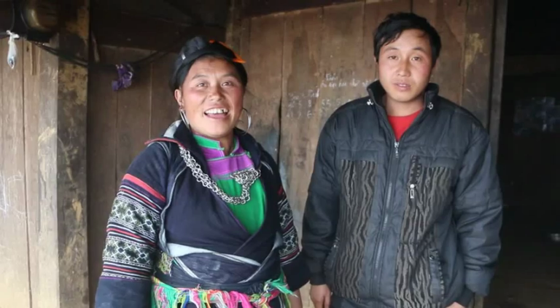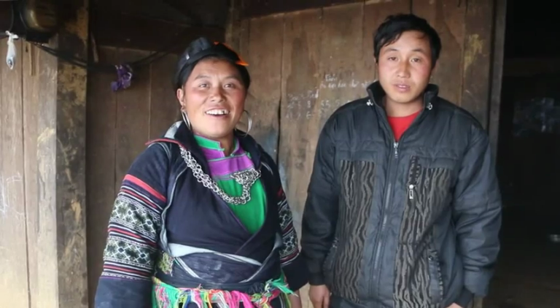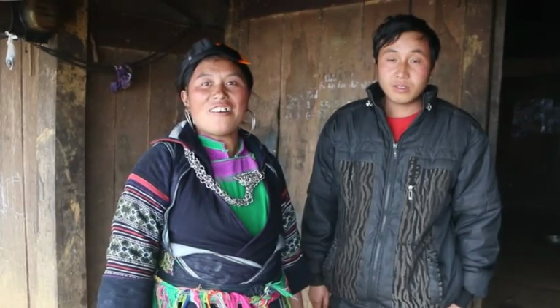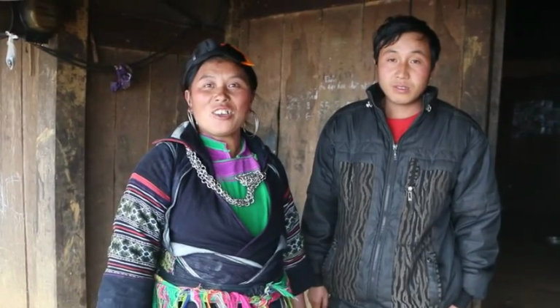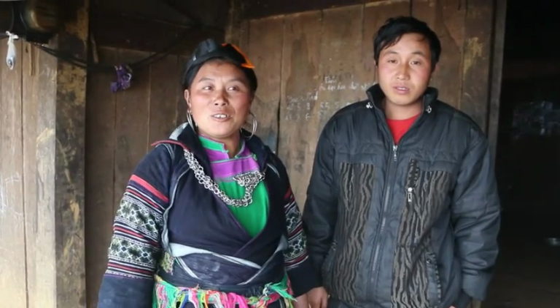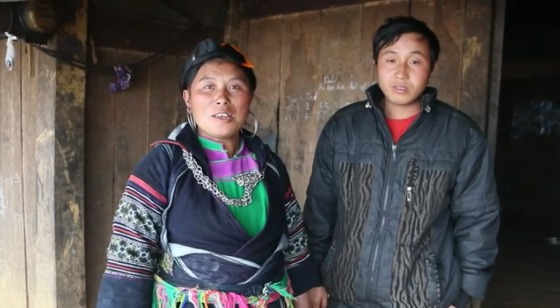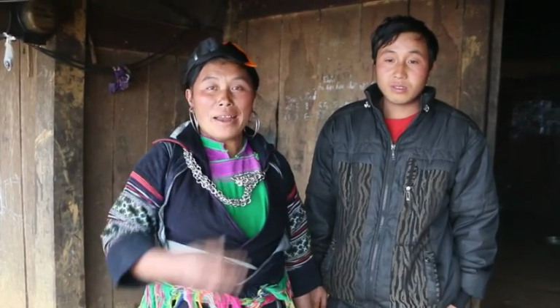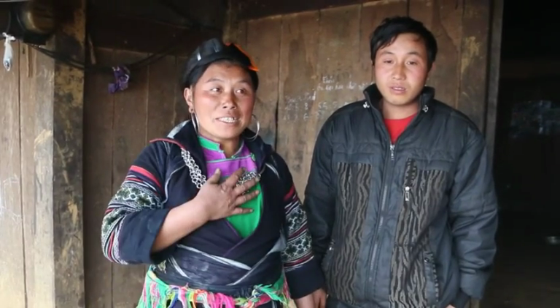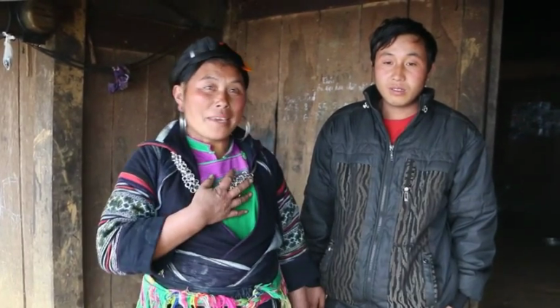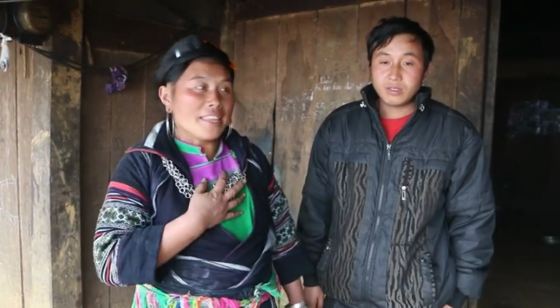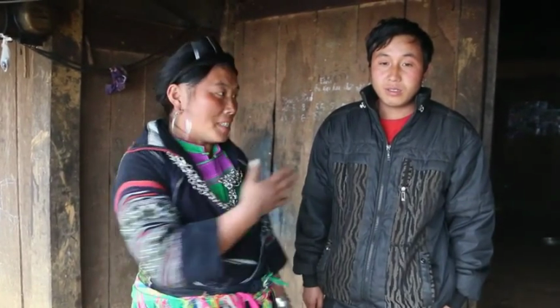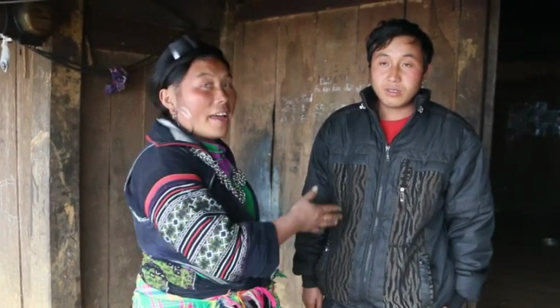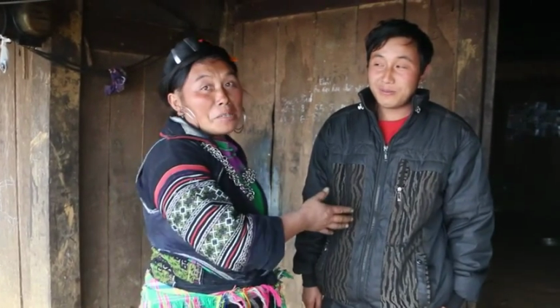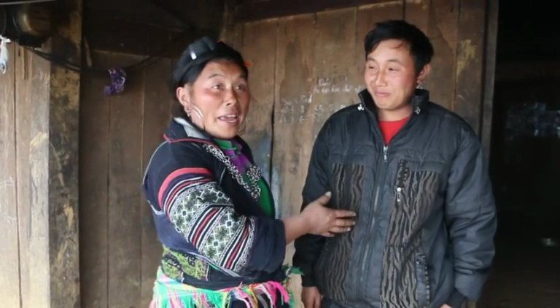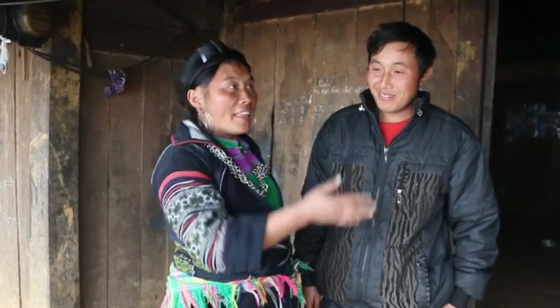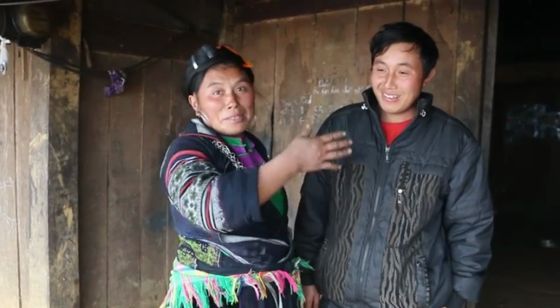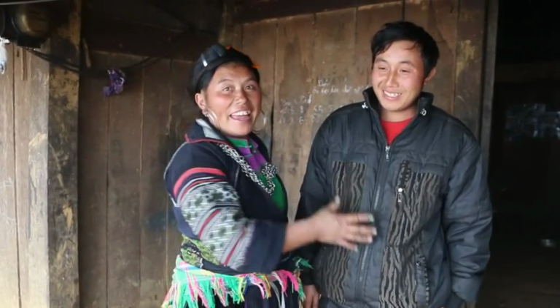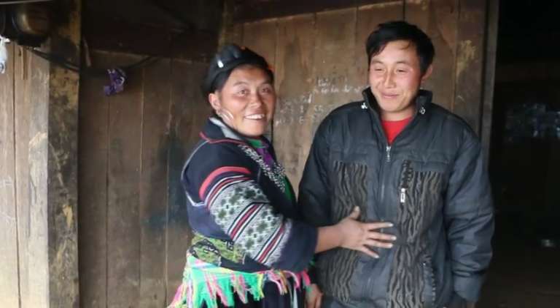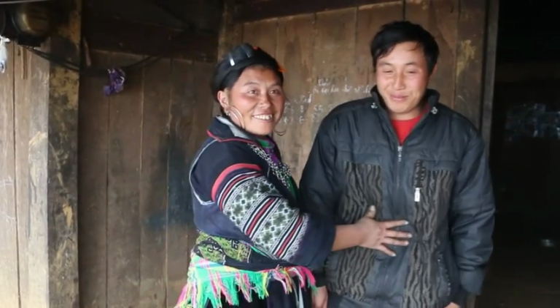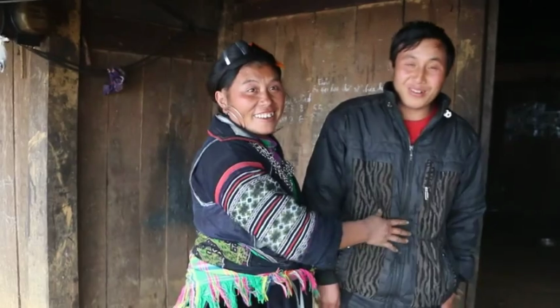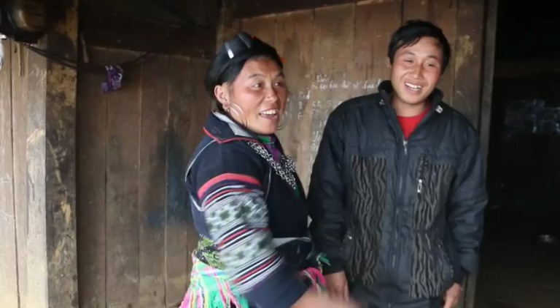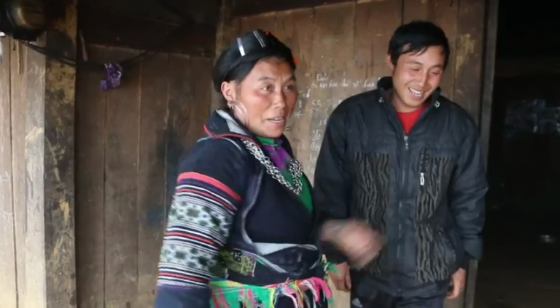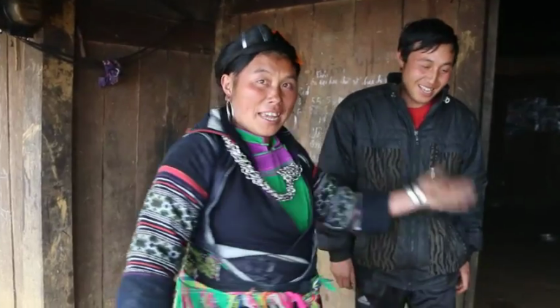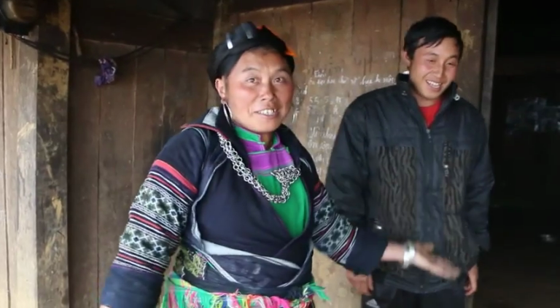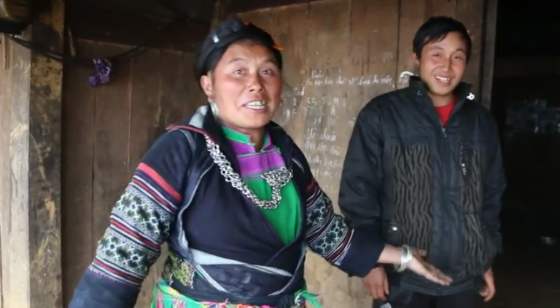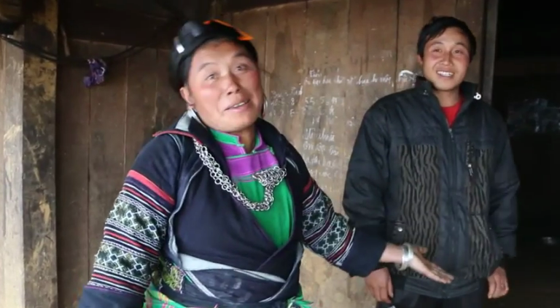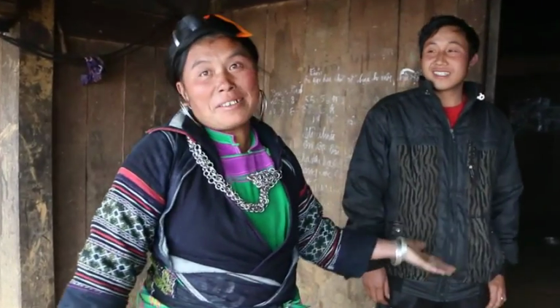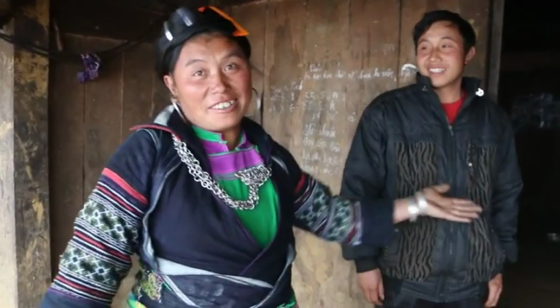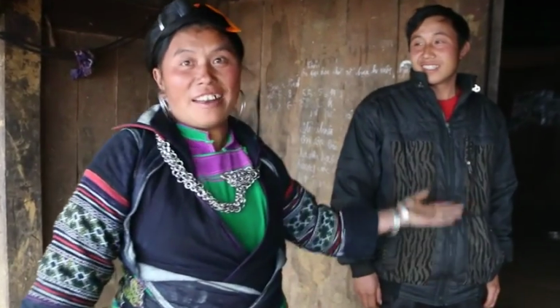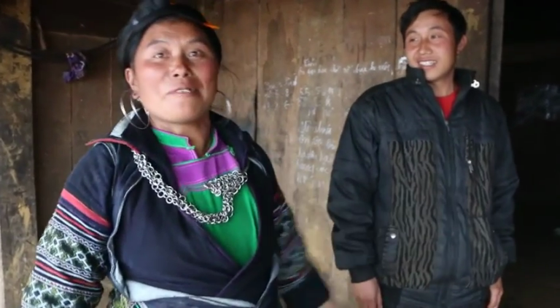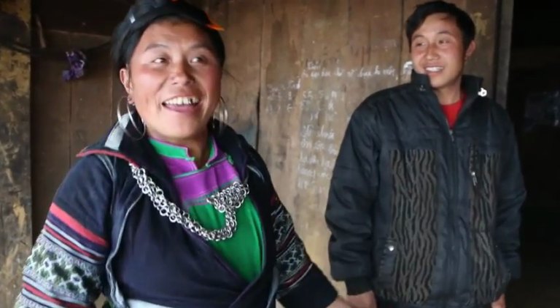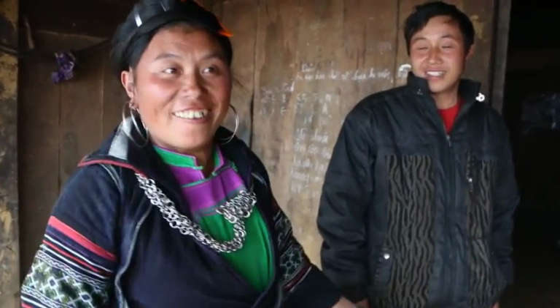Hello, how are you? My name is Mi. This is my husband. This is my house. Please come to see how my home looks.